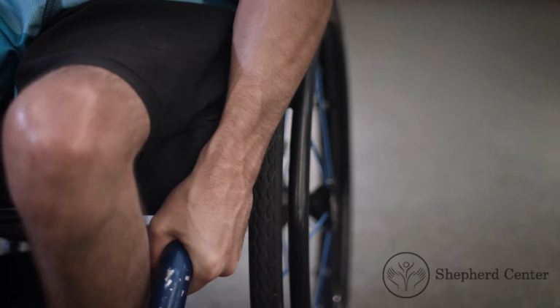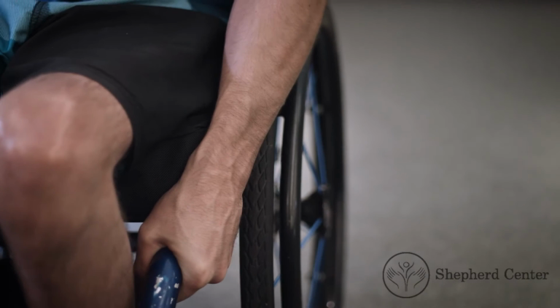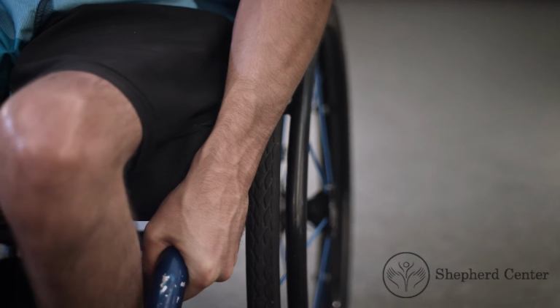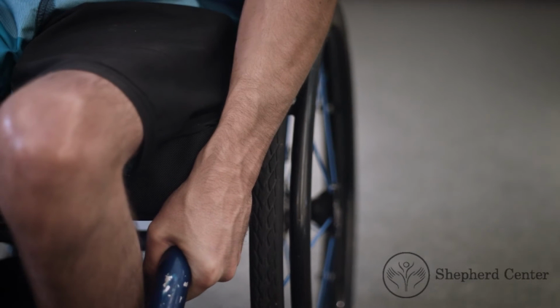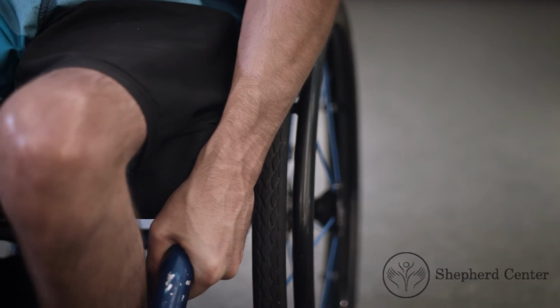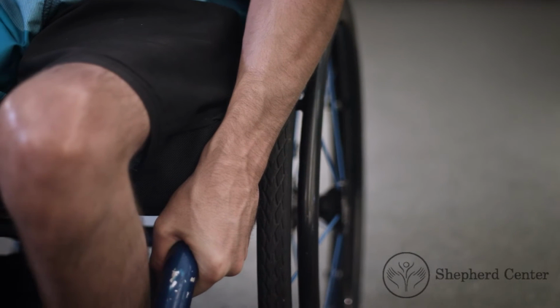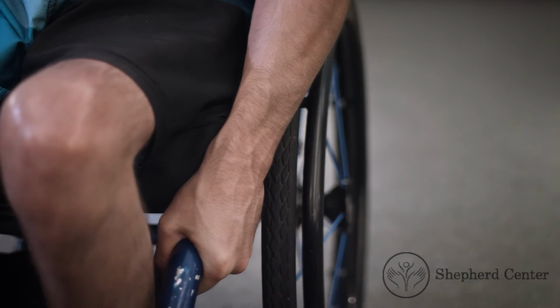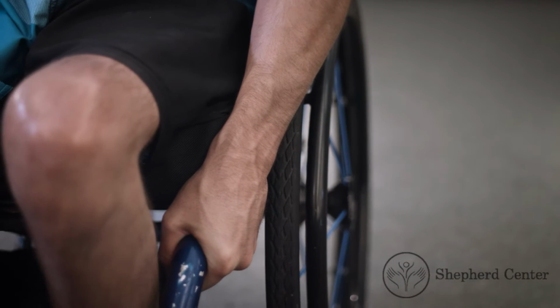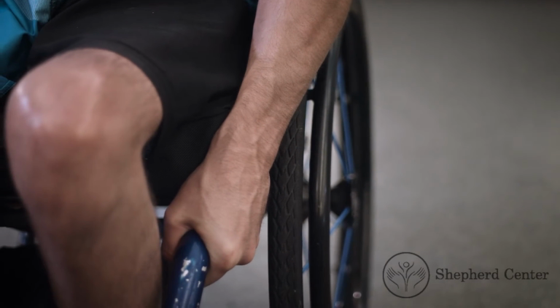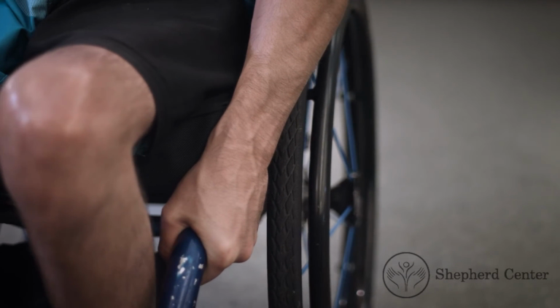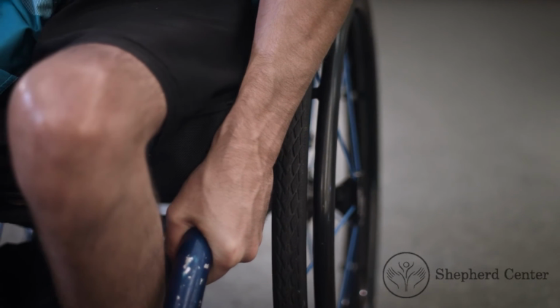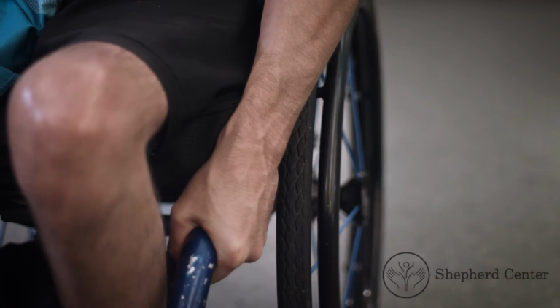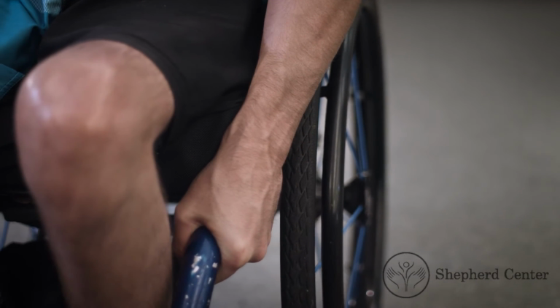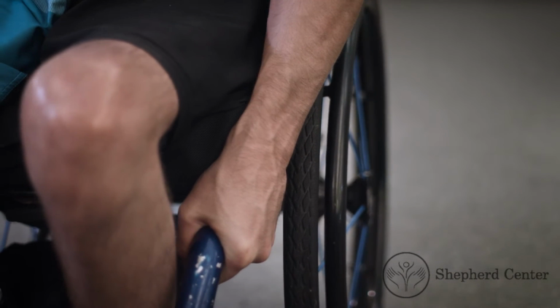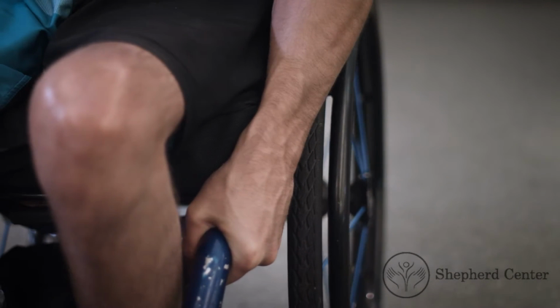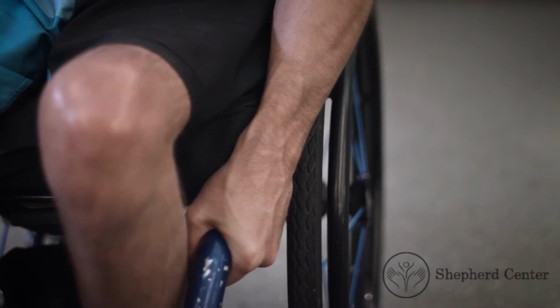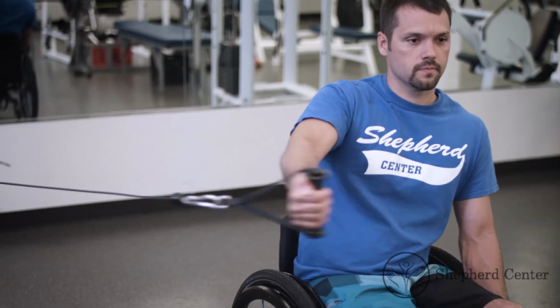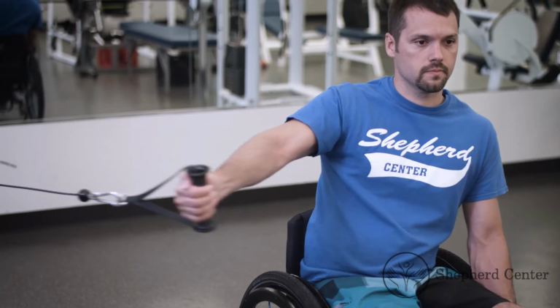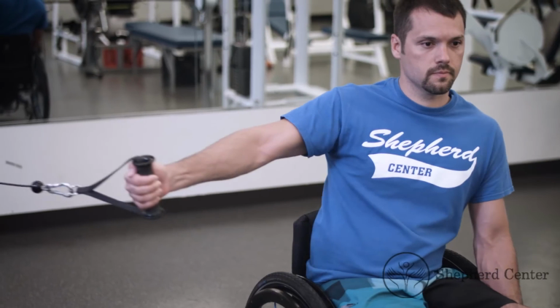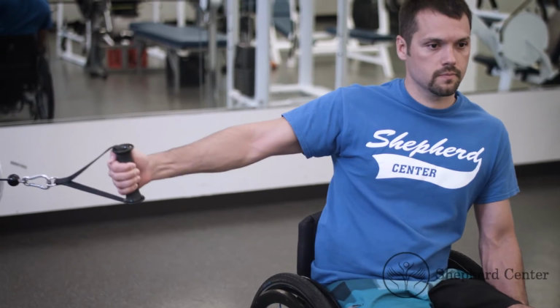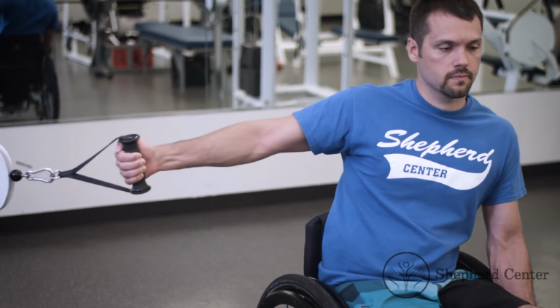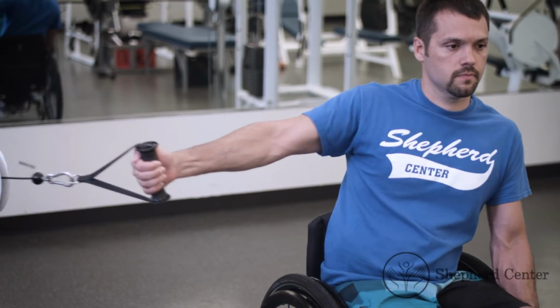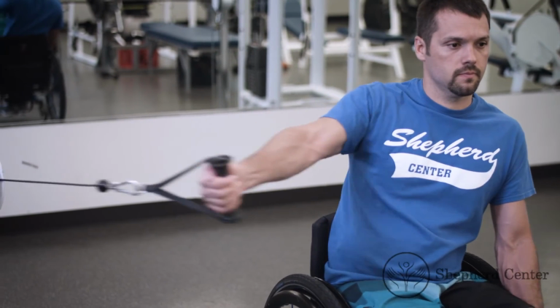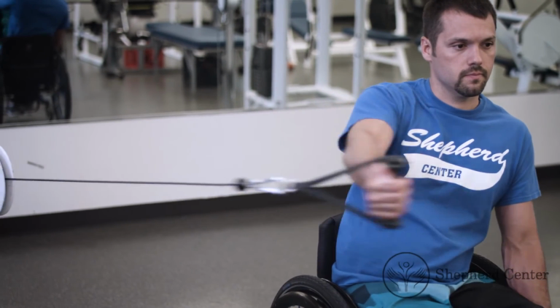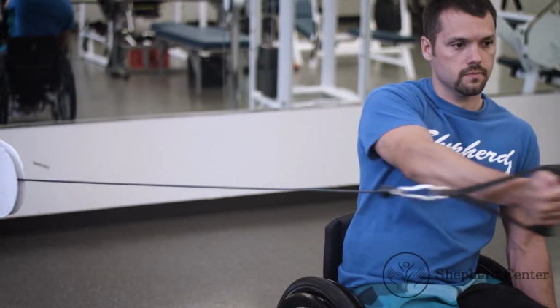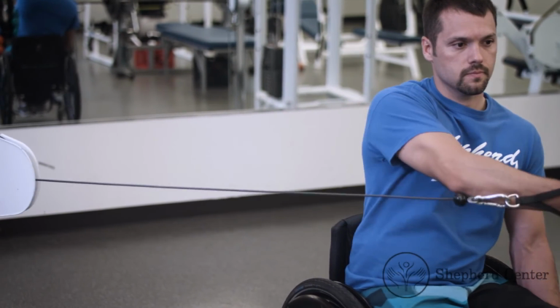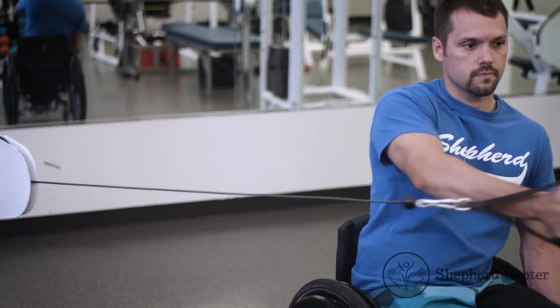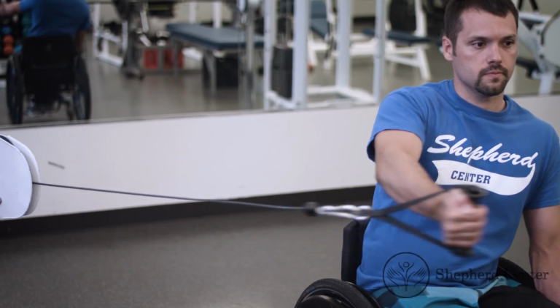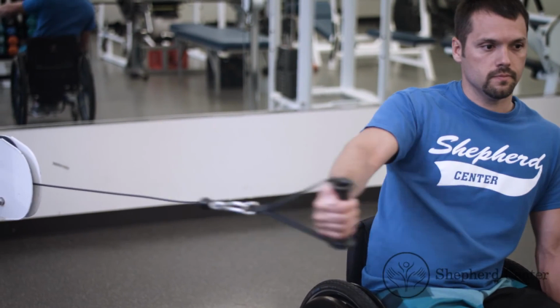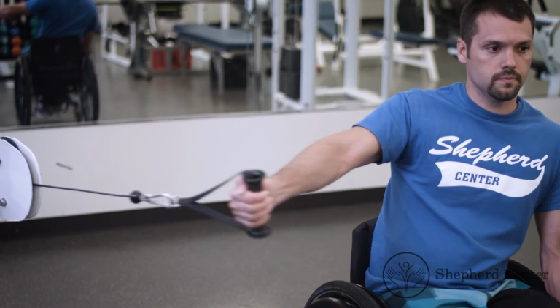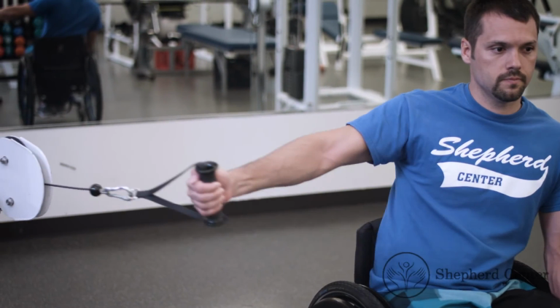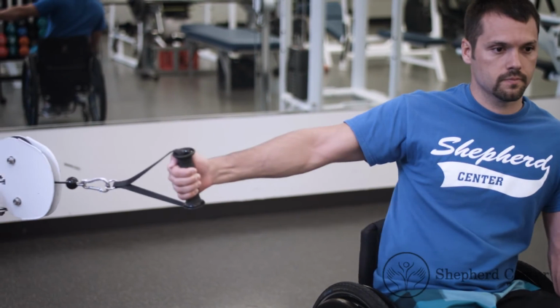Use the opposite arm to grab your wheelchair for stability. Make sure not to bend the elbow, keeping the arm in an extended position.